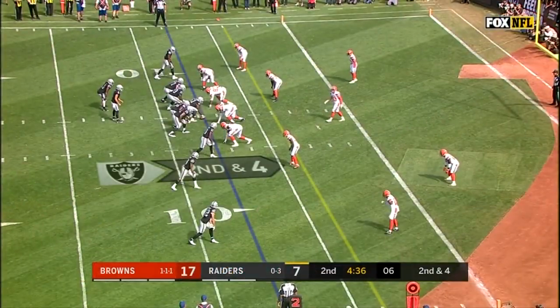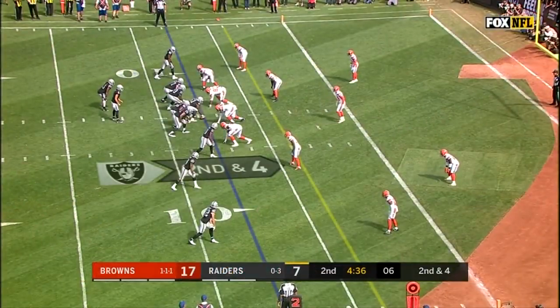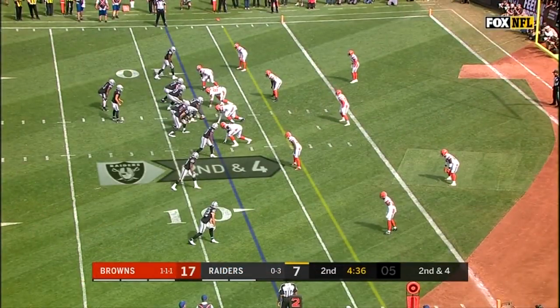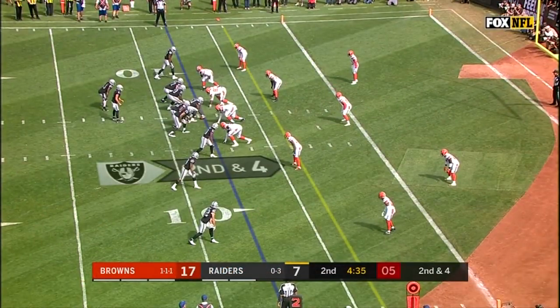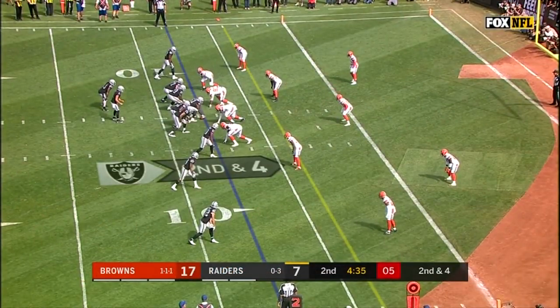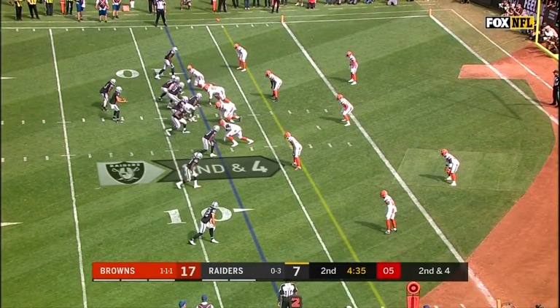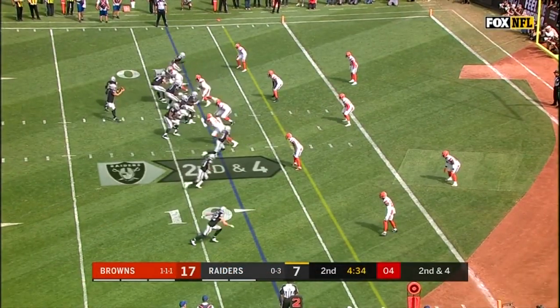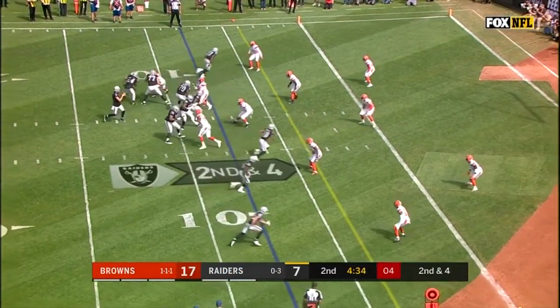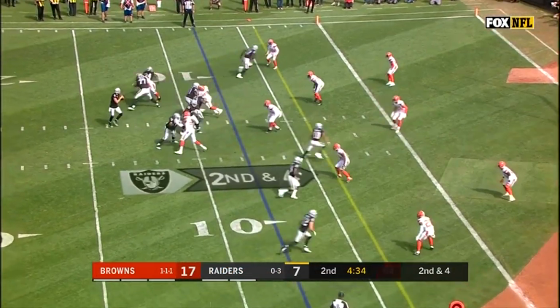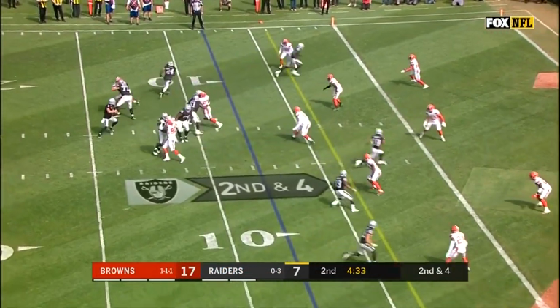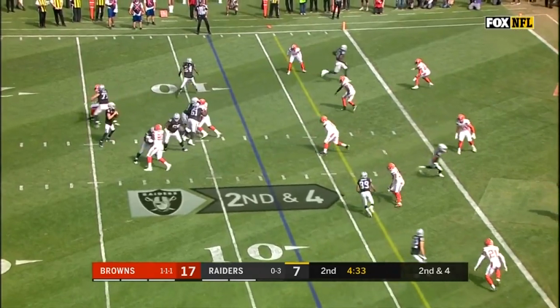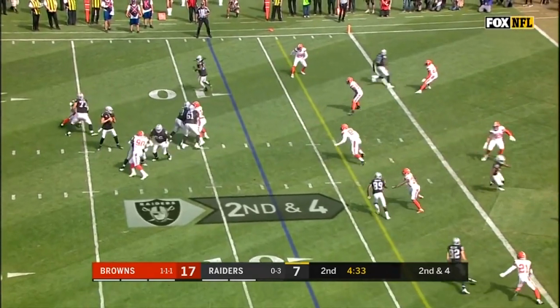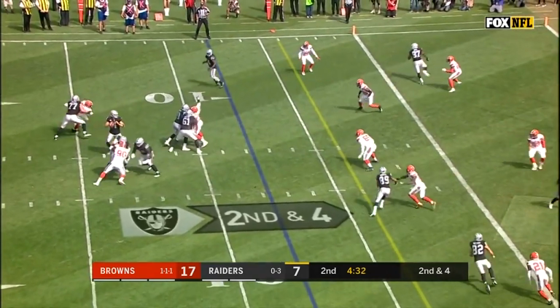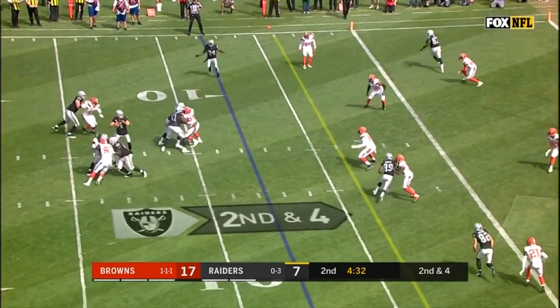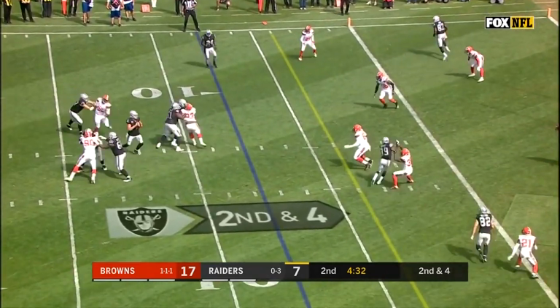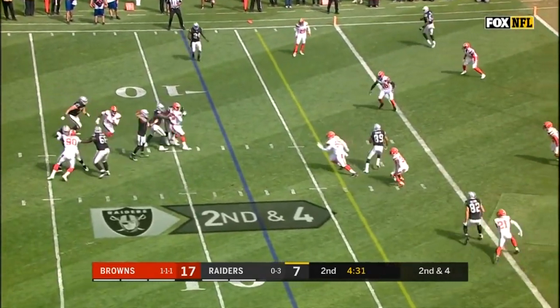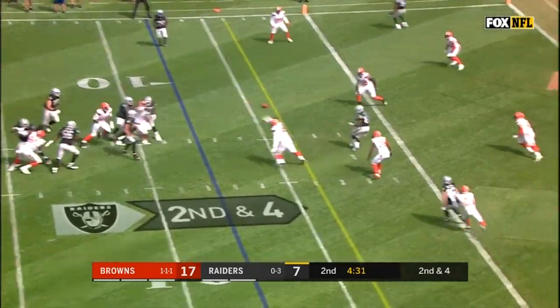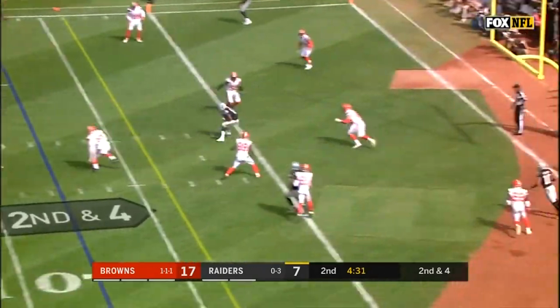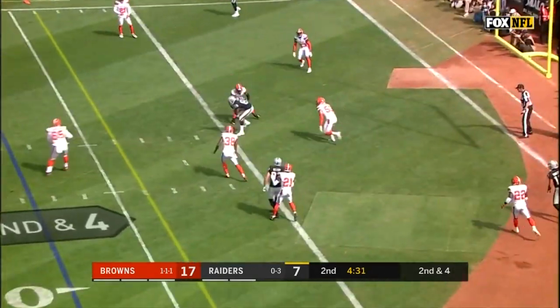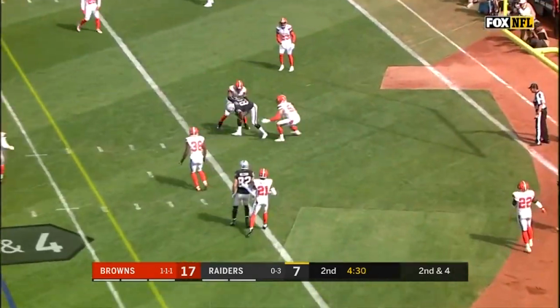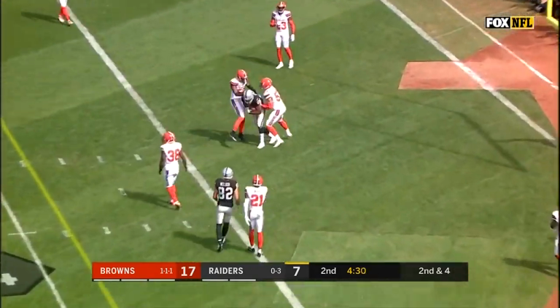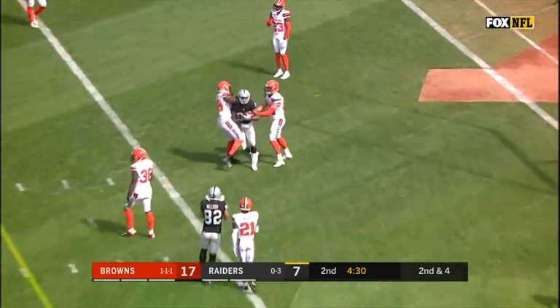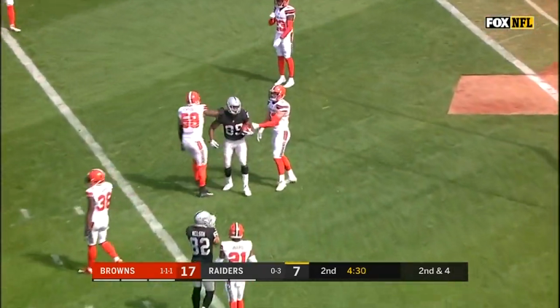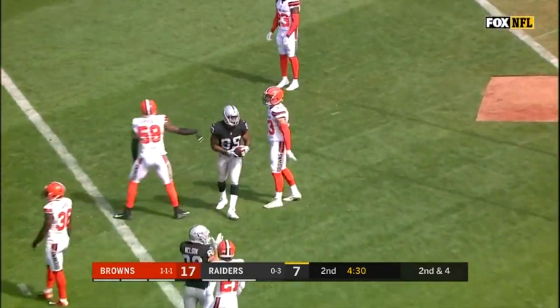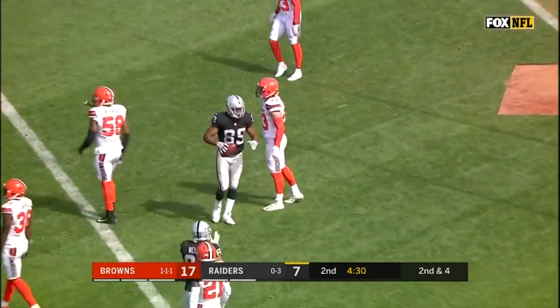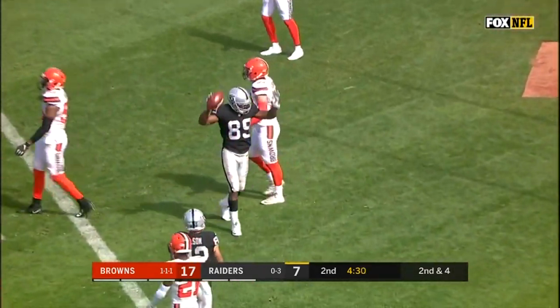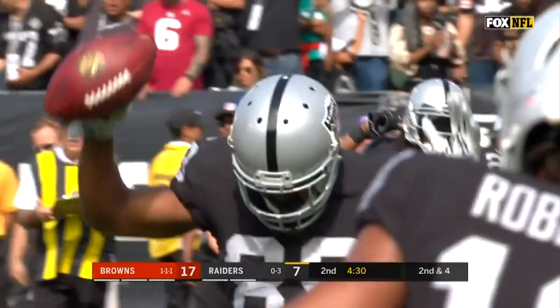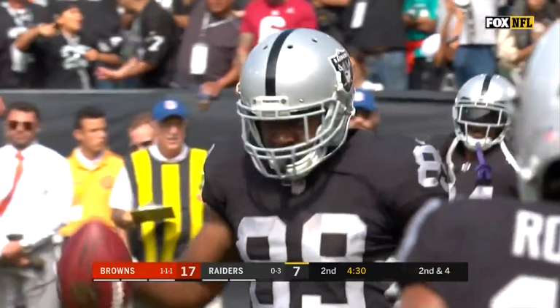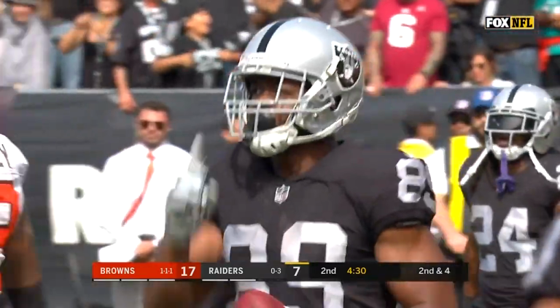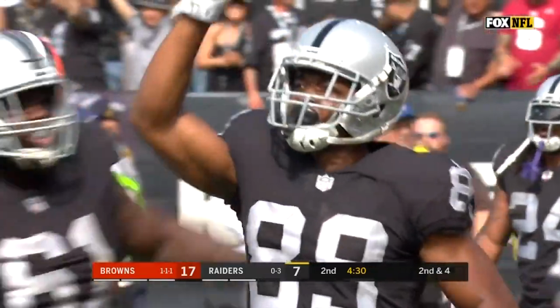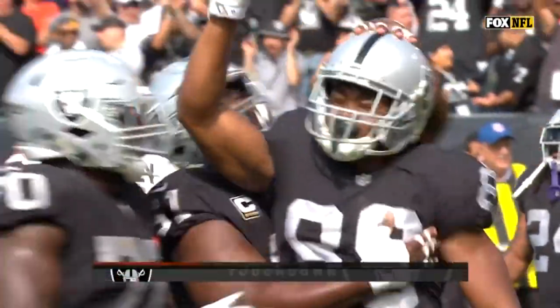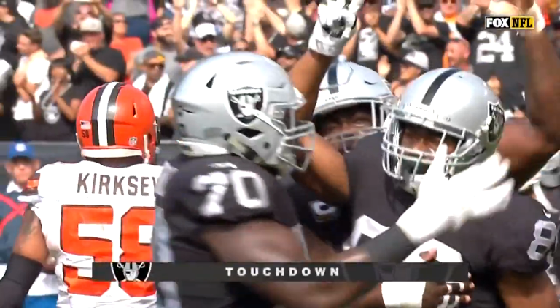Seventh play of the drive for the Raiders. Carr, looking for Lynch, now goes the other way into the end zone — touchdown! Amari Cooper!